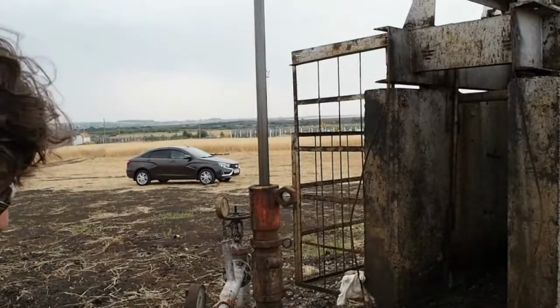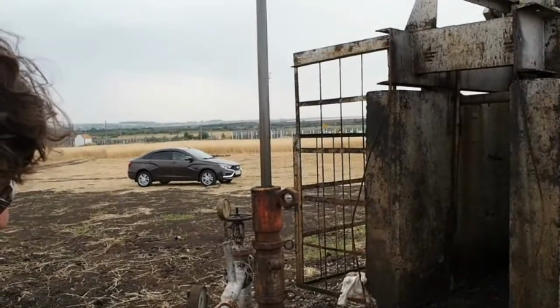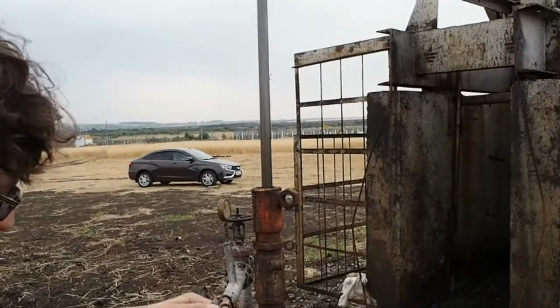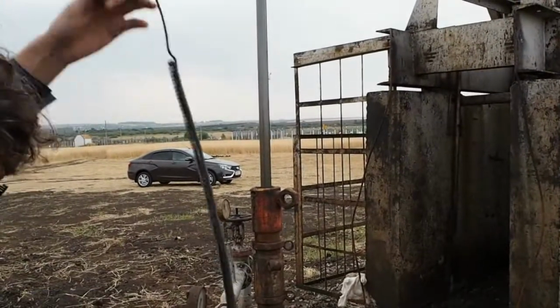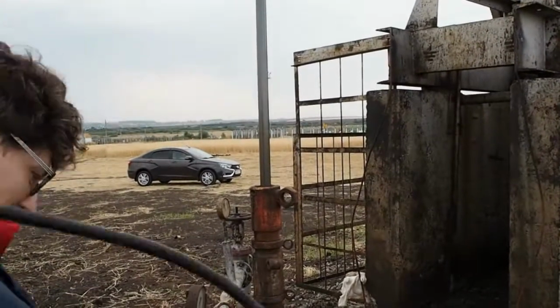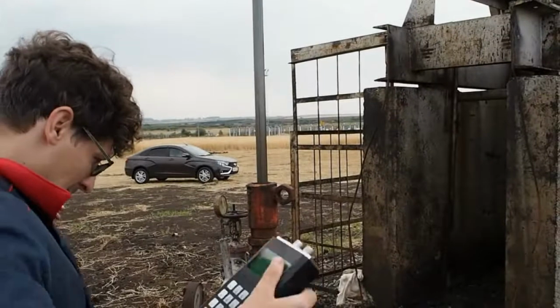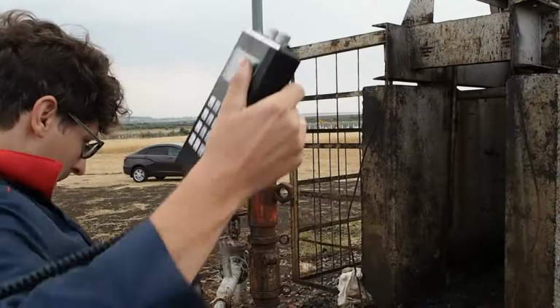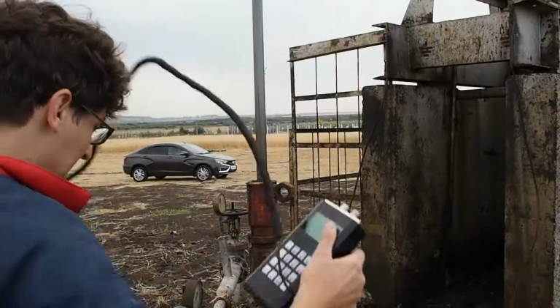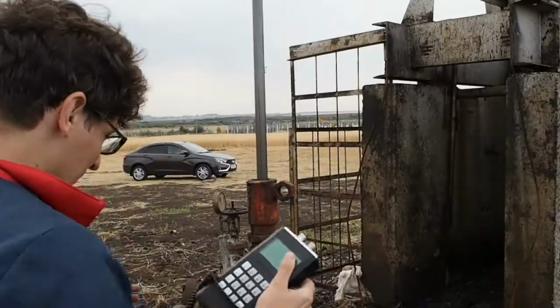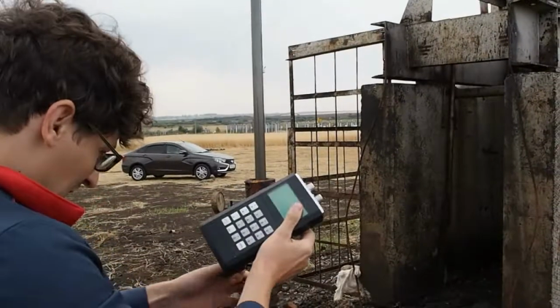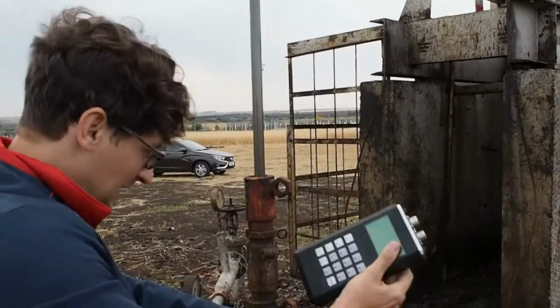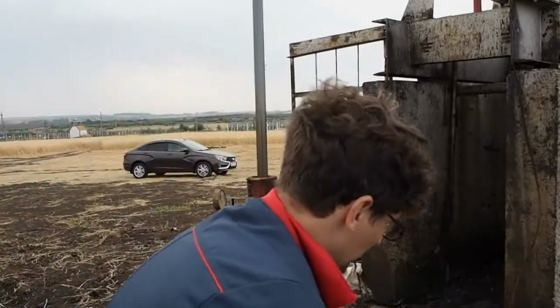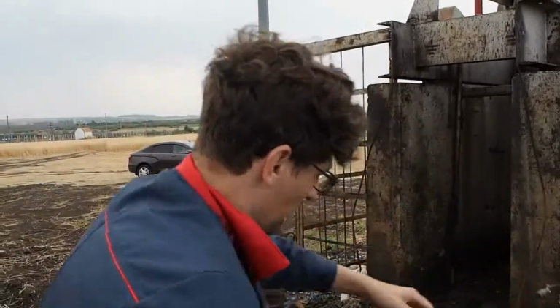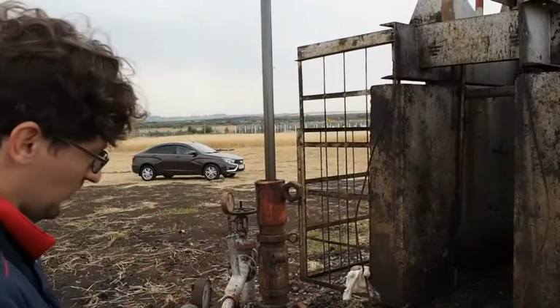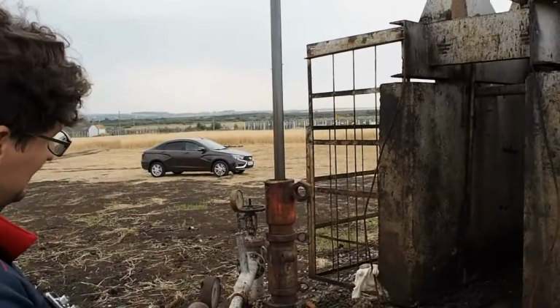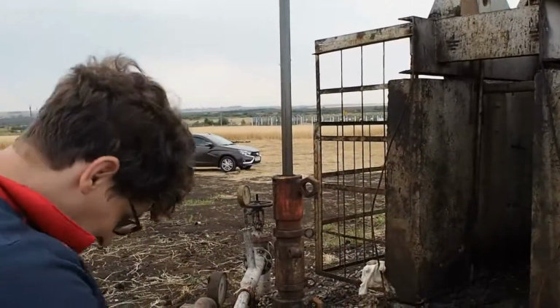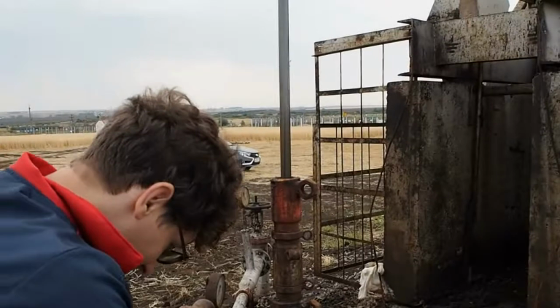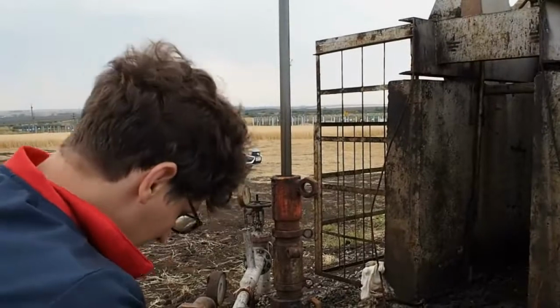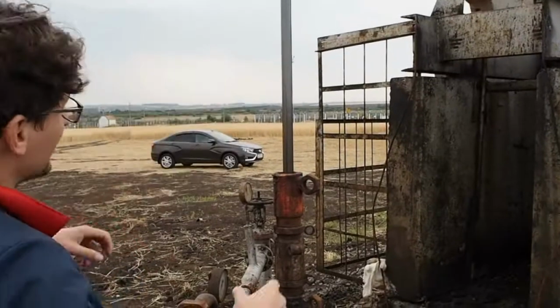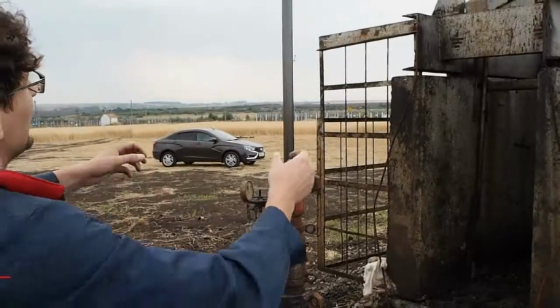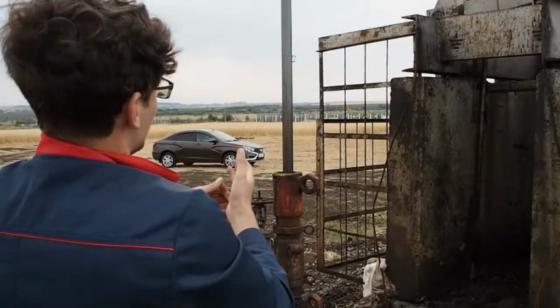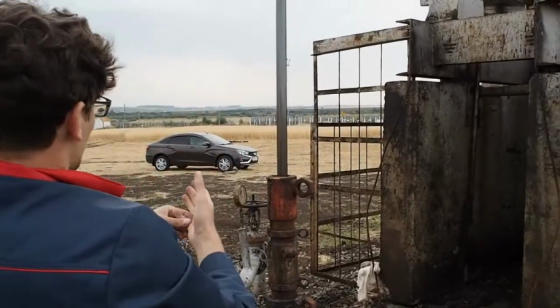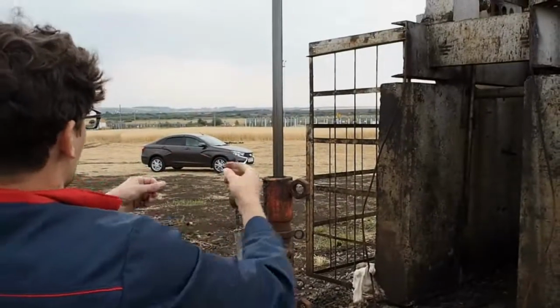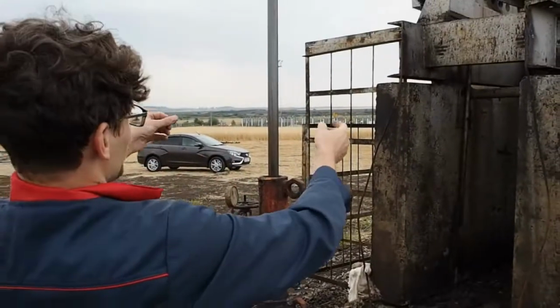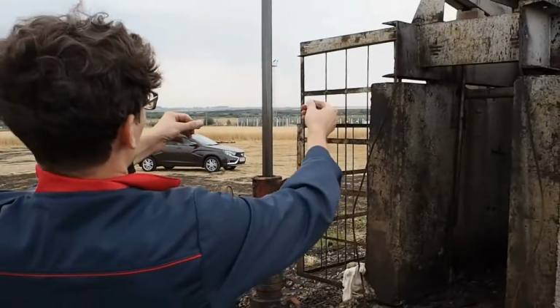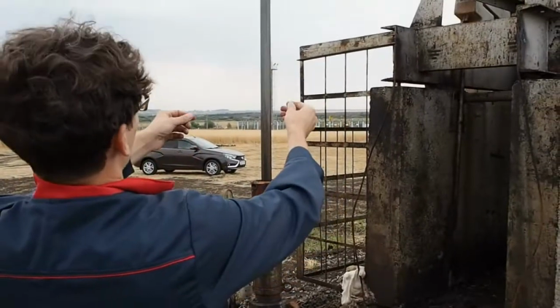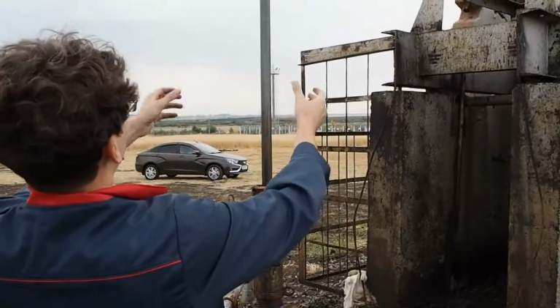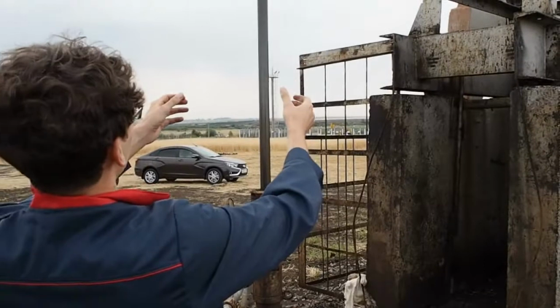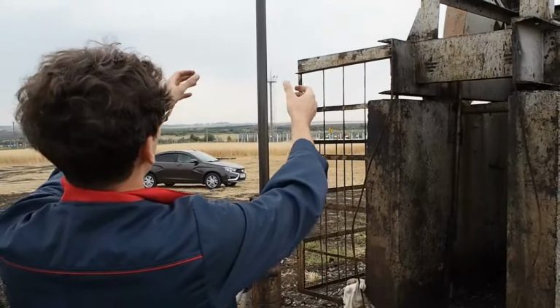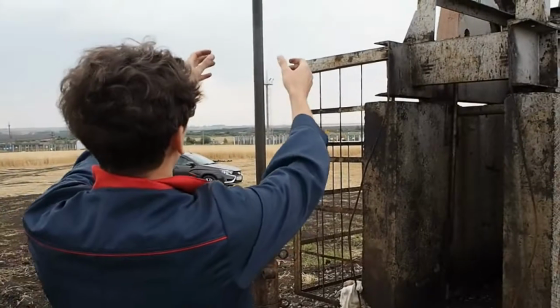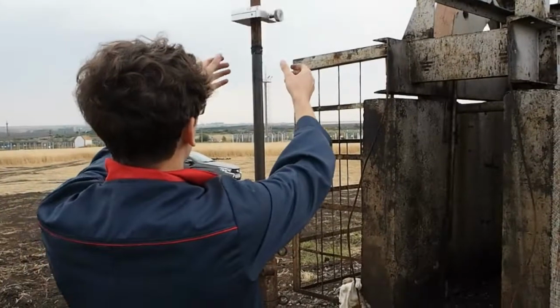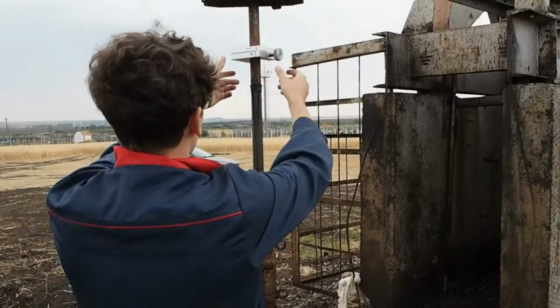To dismount the transducer, disconnect the cable and carefully unscrew the device. Please do not drop the device, as it can damage the strain gauge.